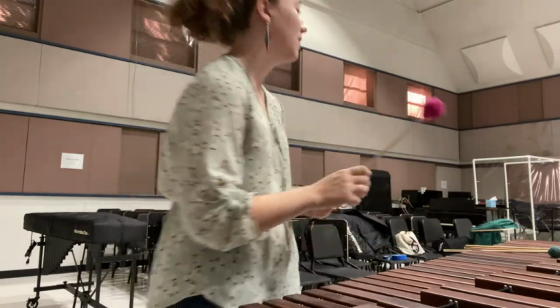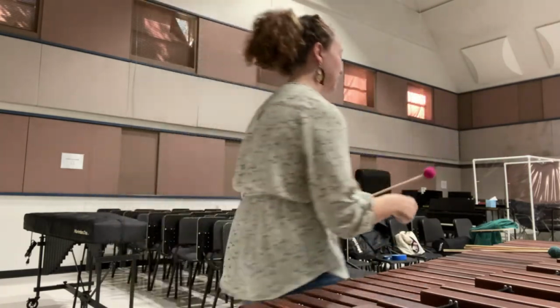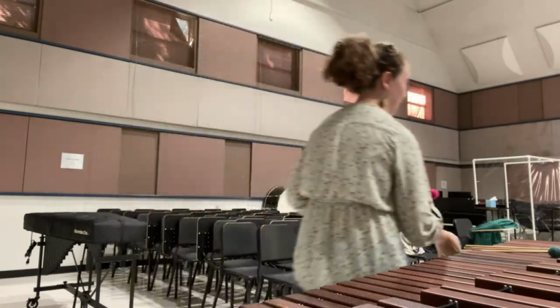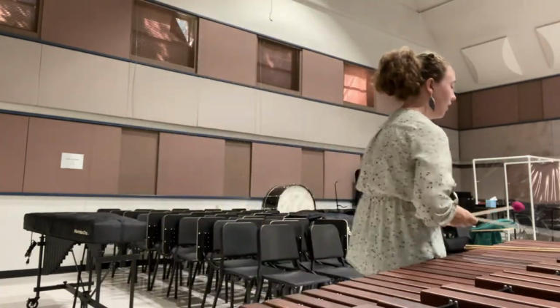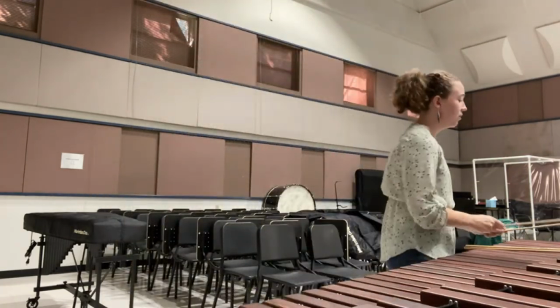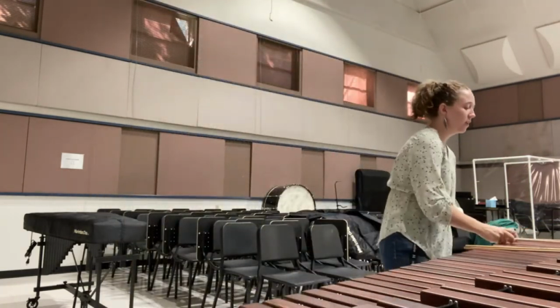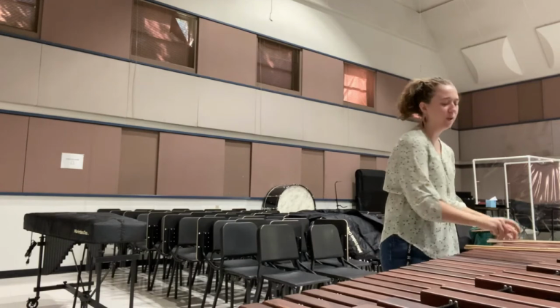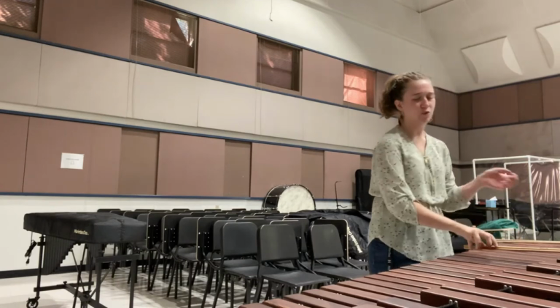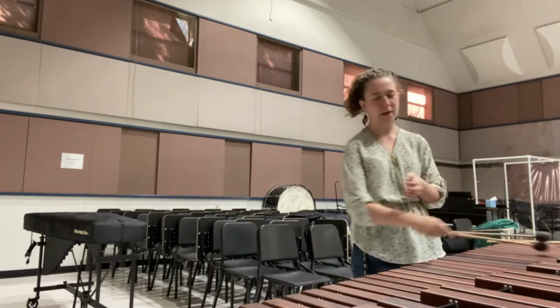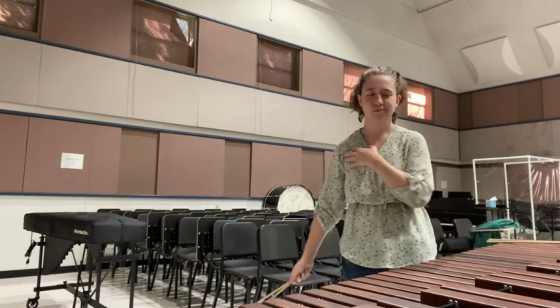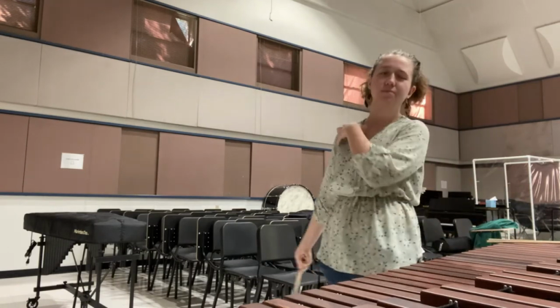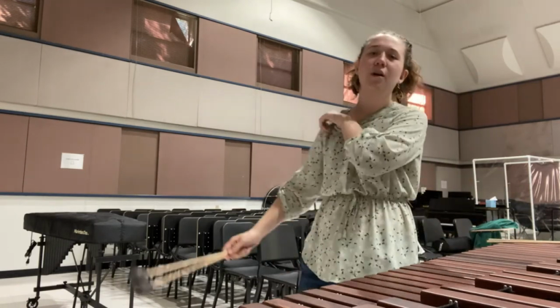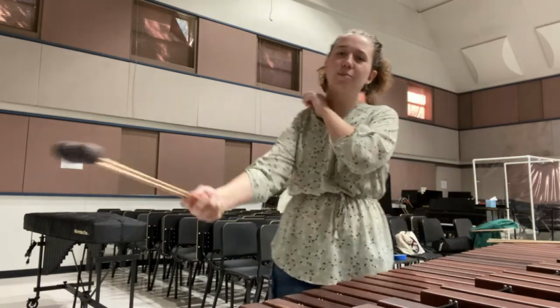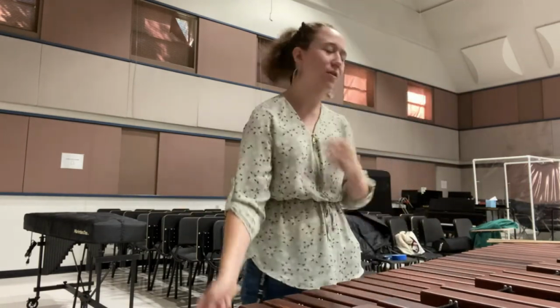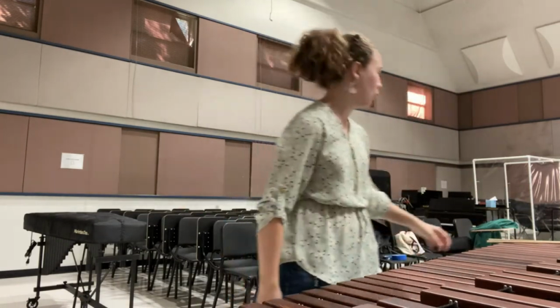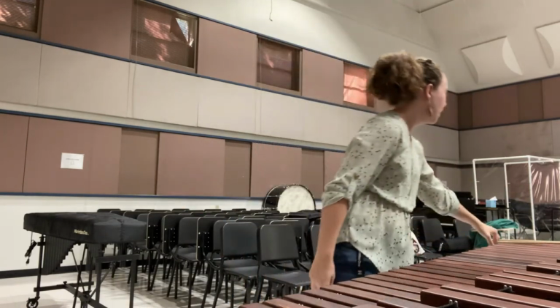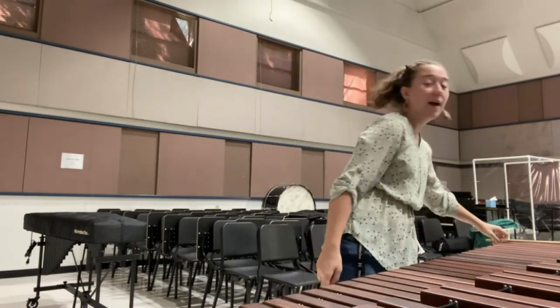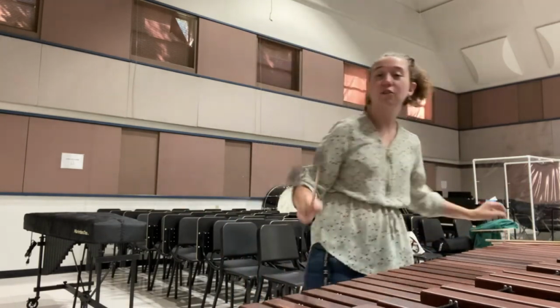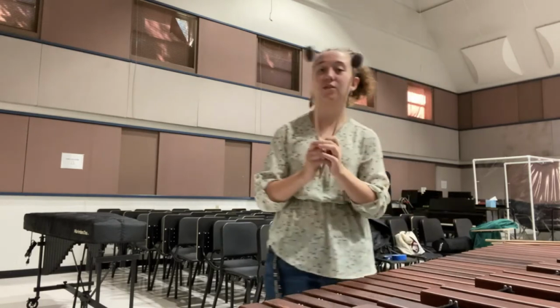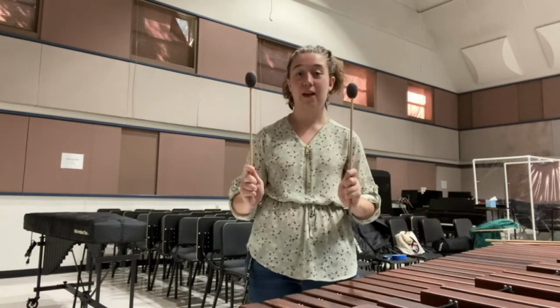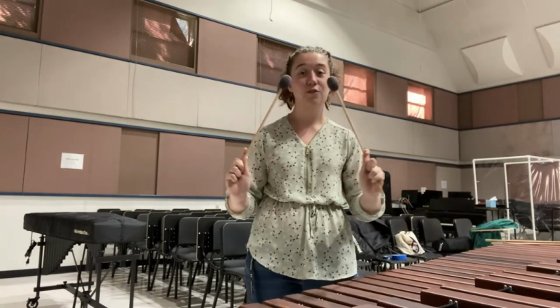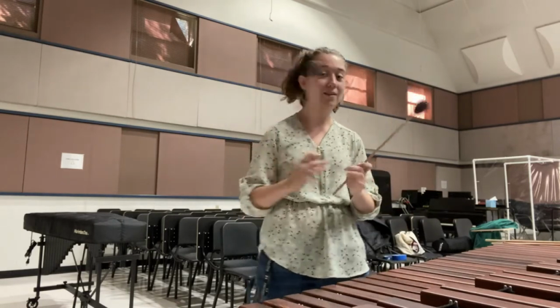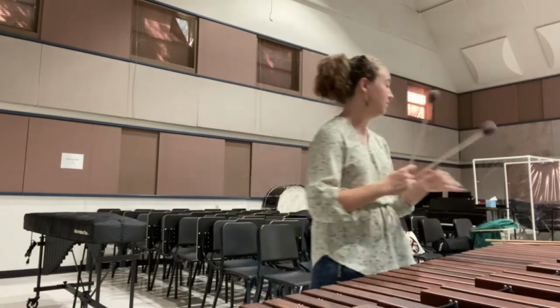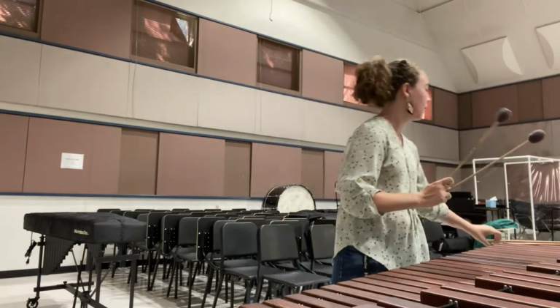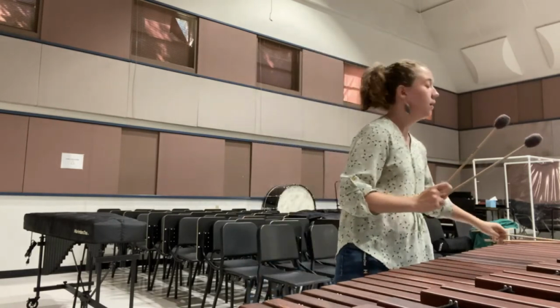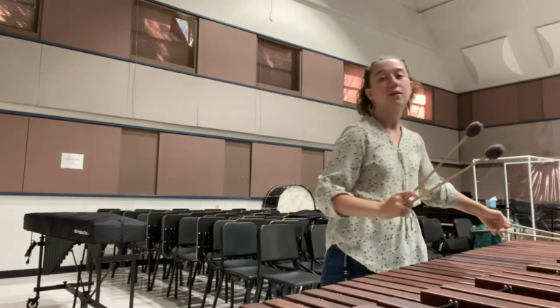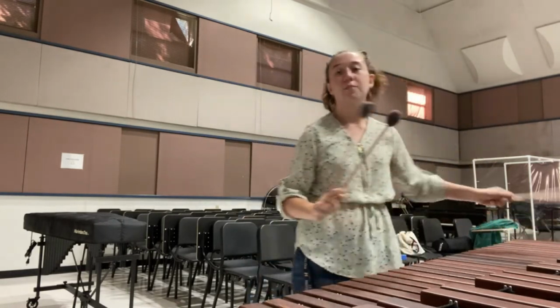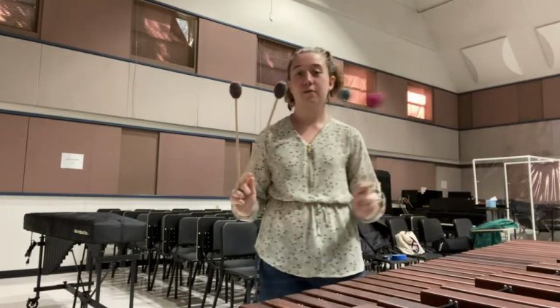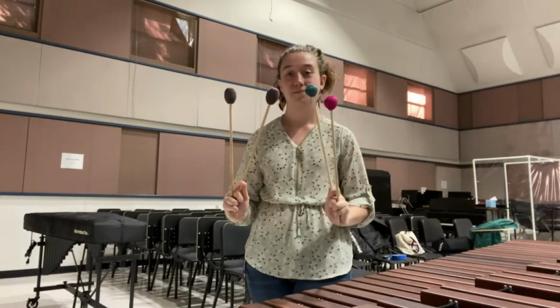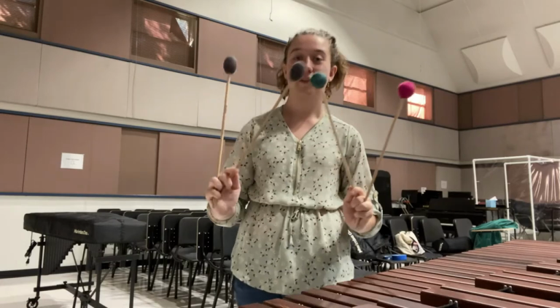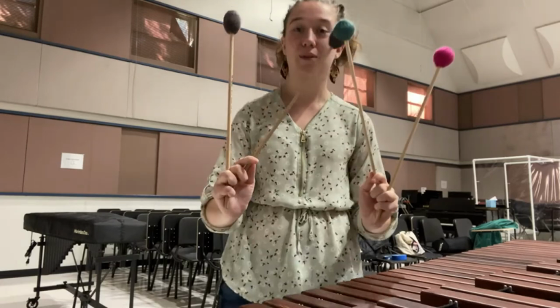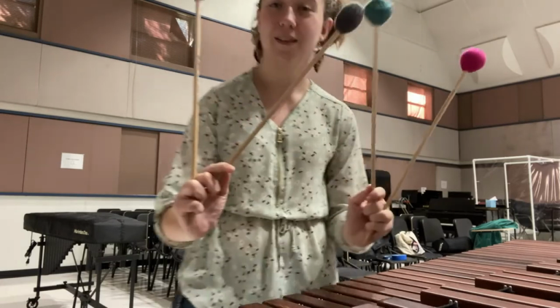What are some things you can play on the marimba, you may ask? You can play lots of things. In fact, you don't even have to use just two mallets — sometimes you can have four, and you would hold them like this.